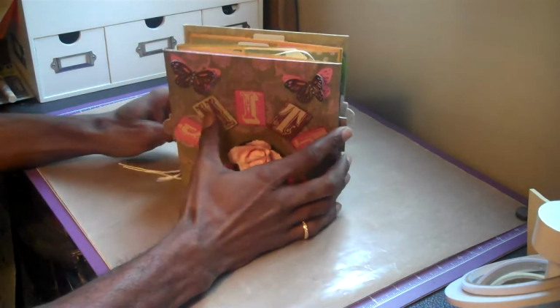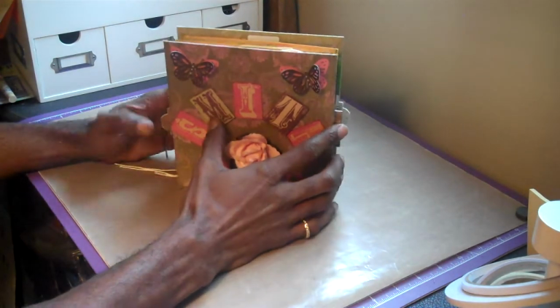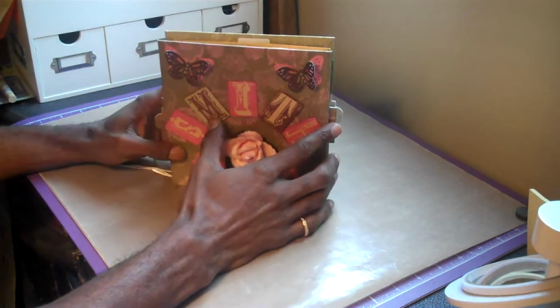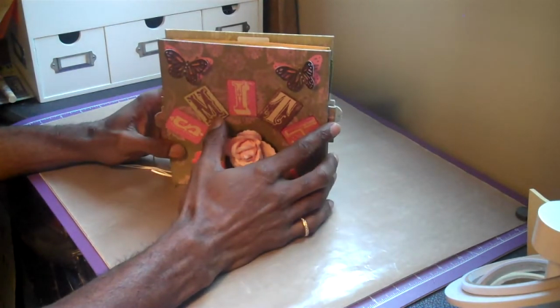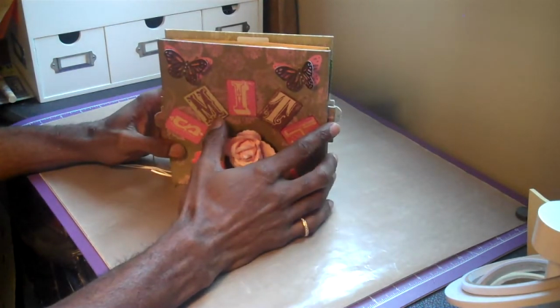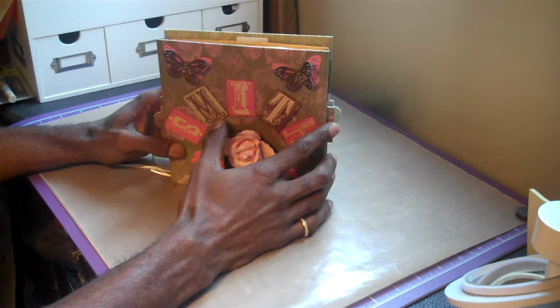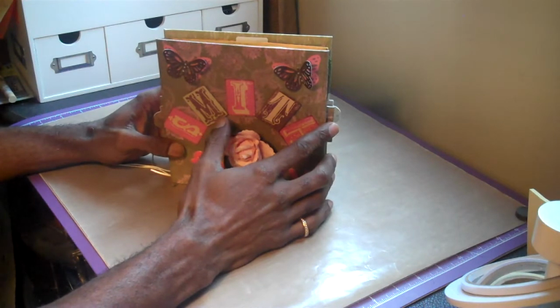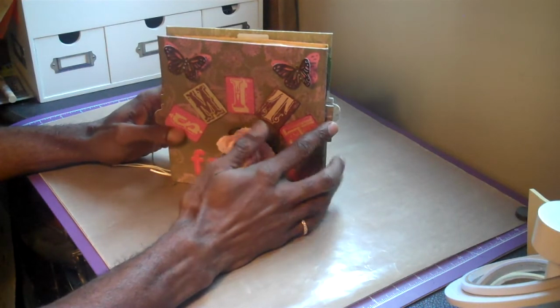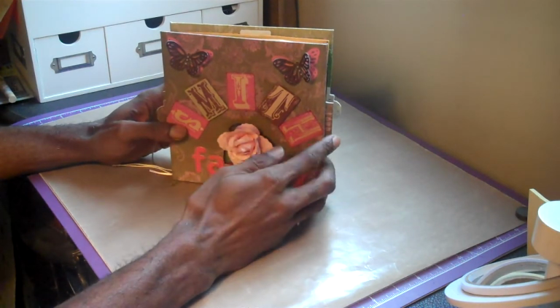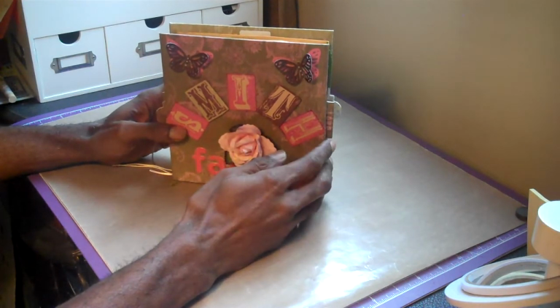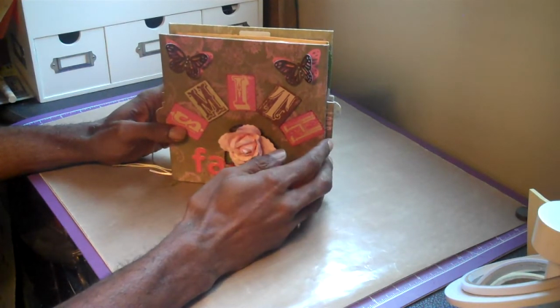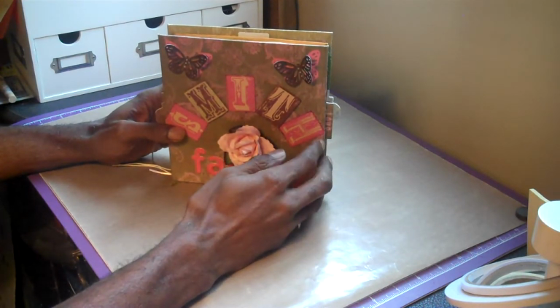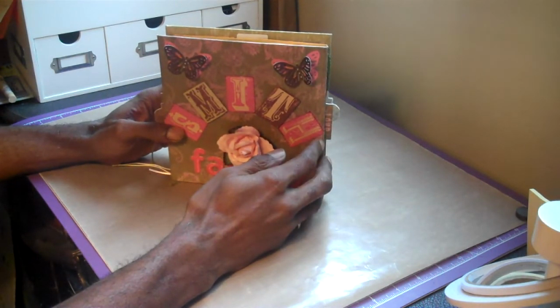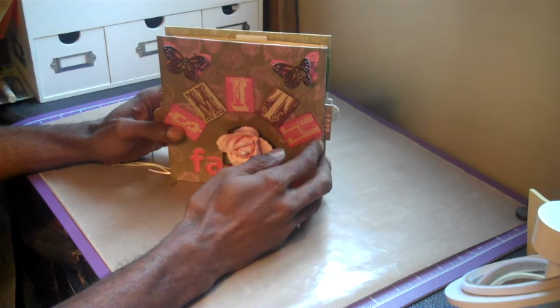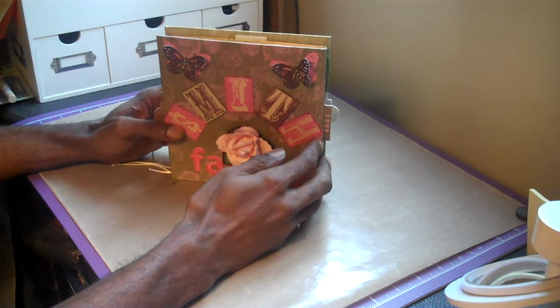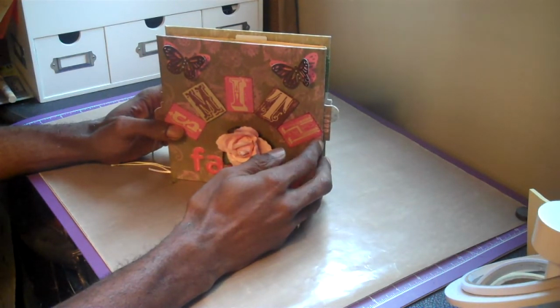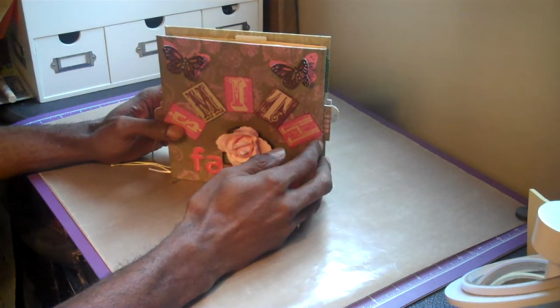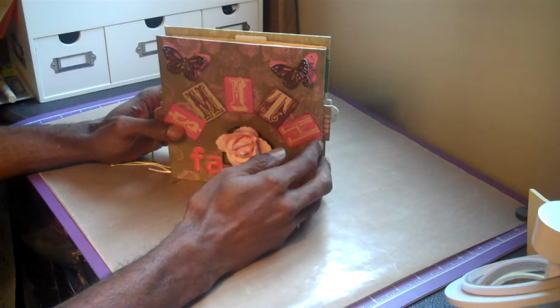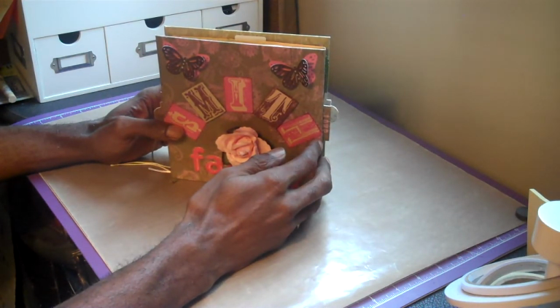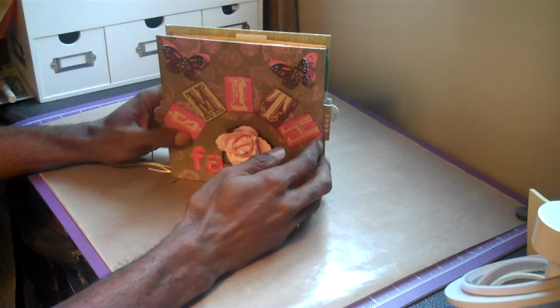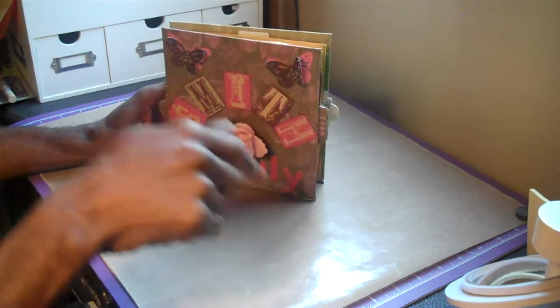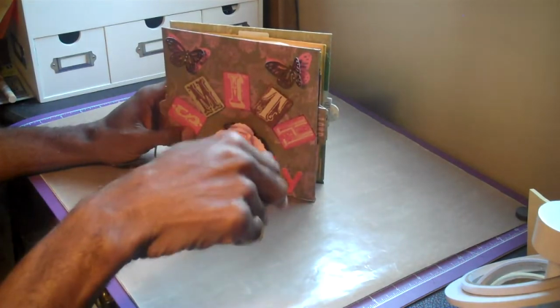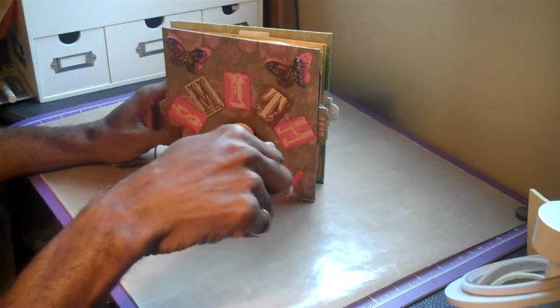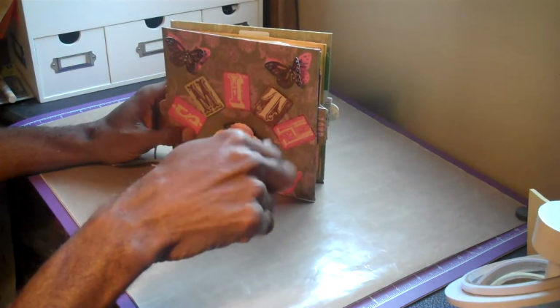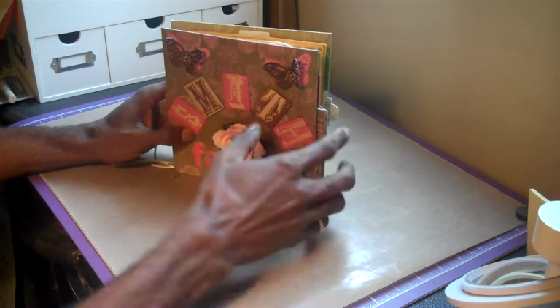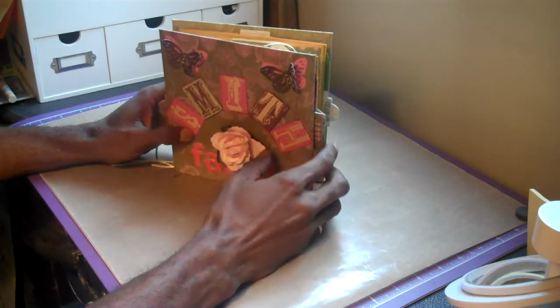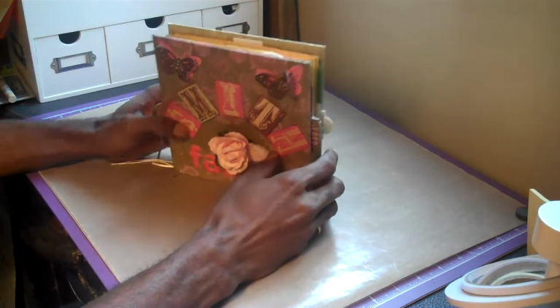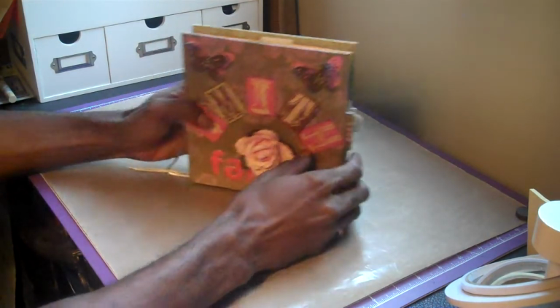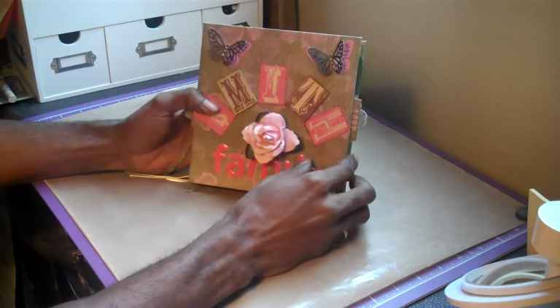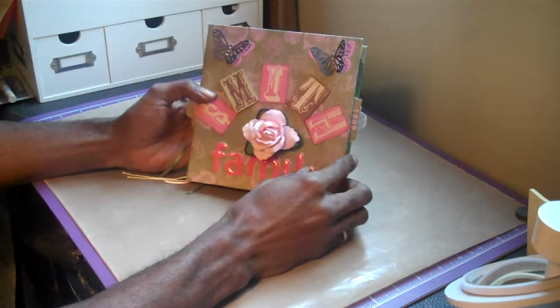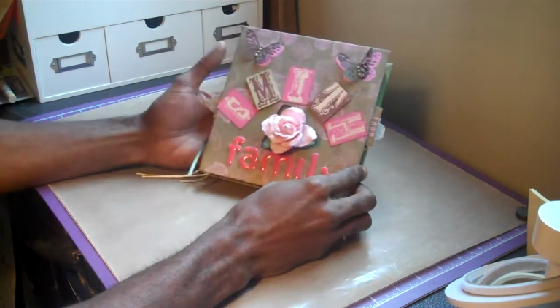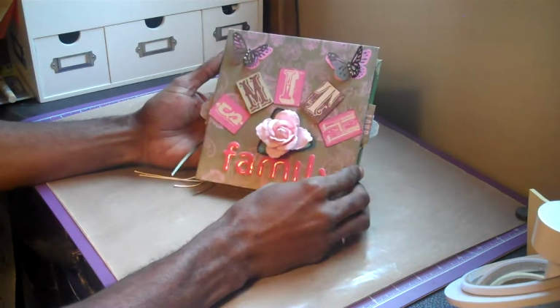It's kind of like one of those accordion files. I got it from — I'll place a link at the bottom of the screen — but here's my finished one.